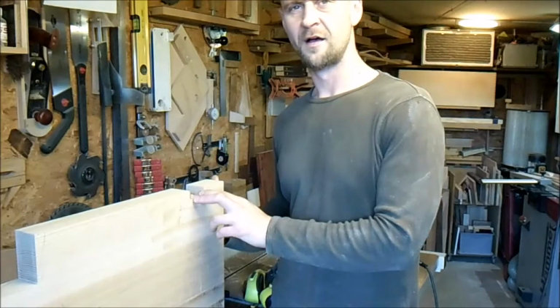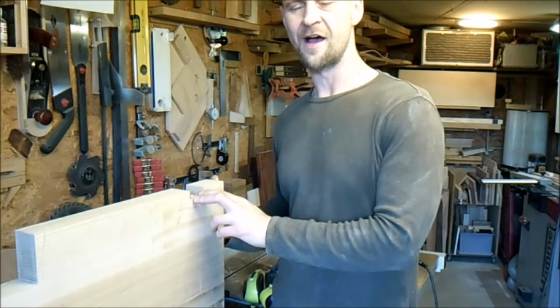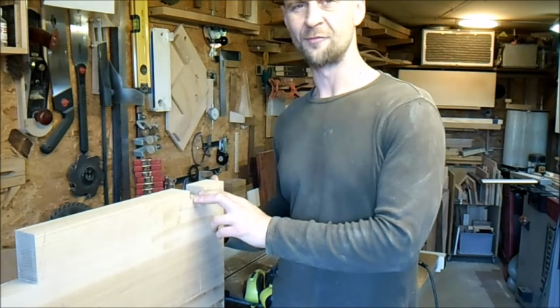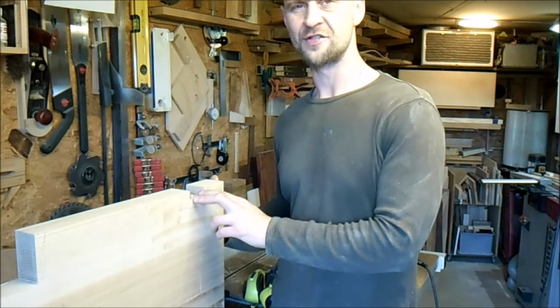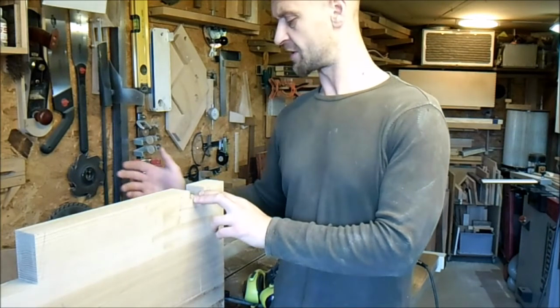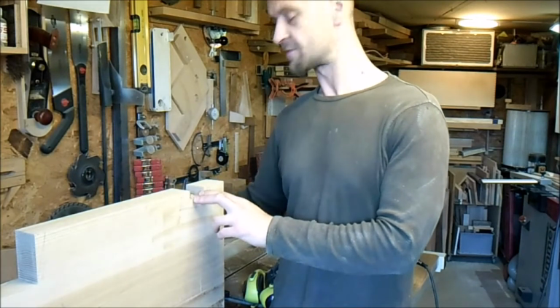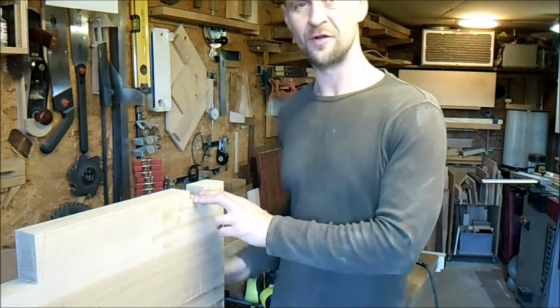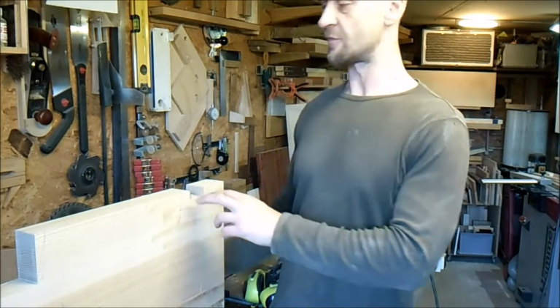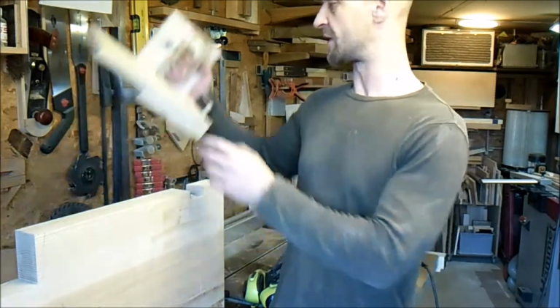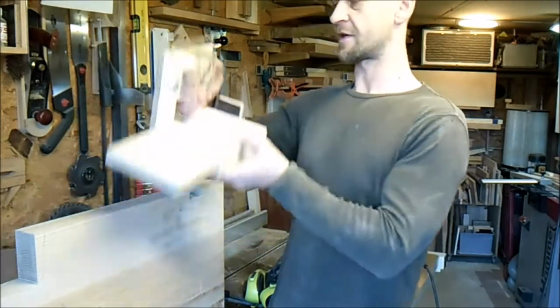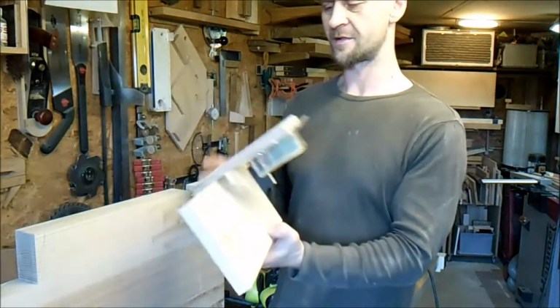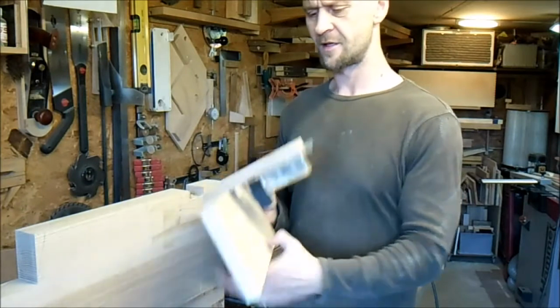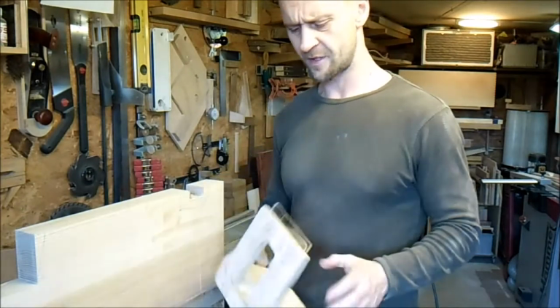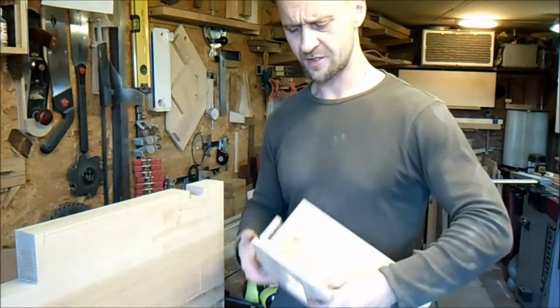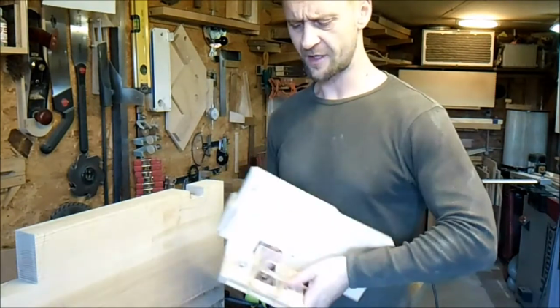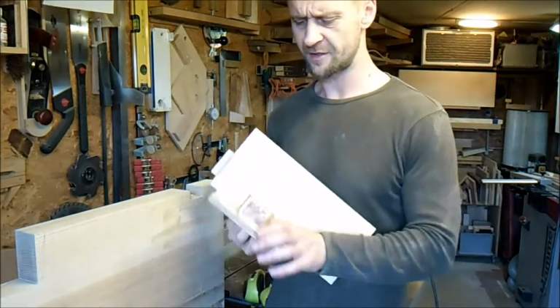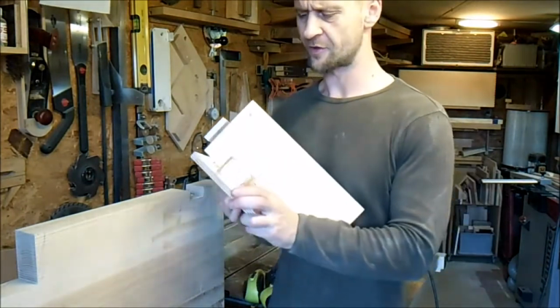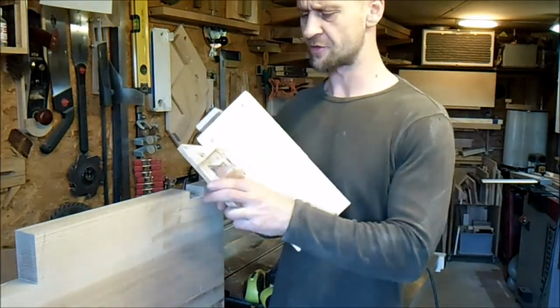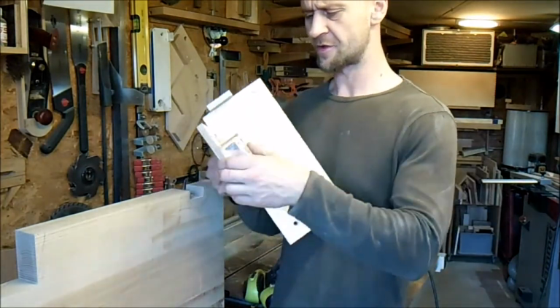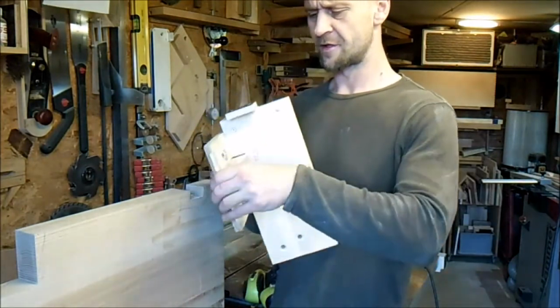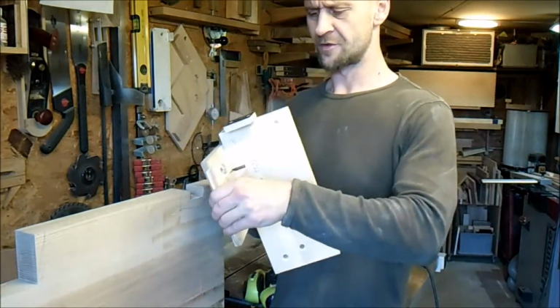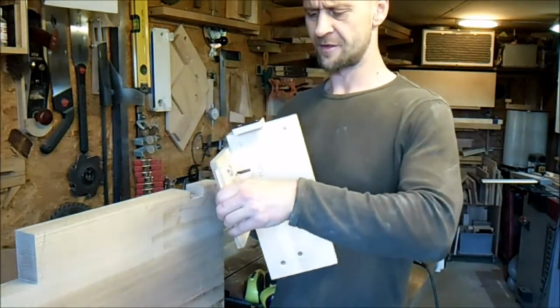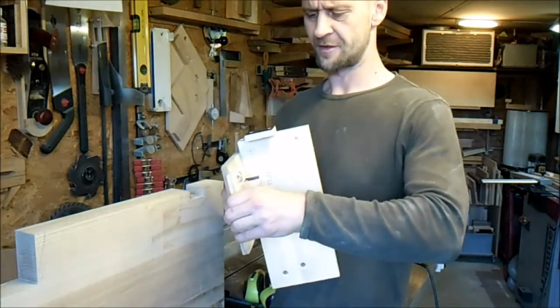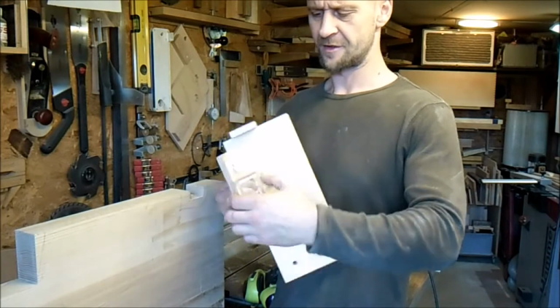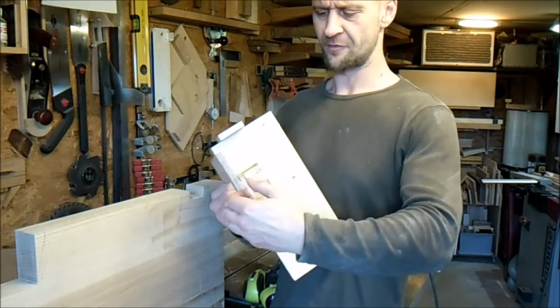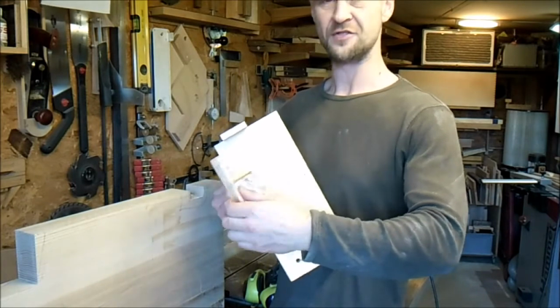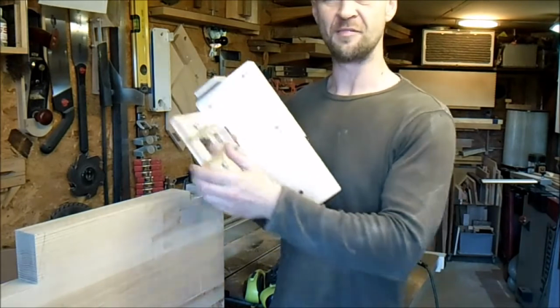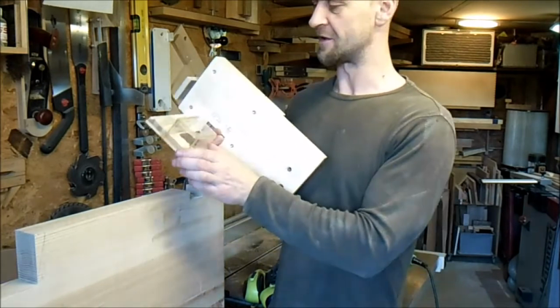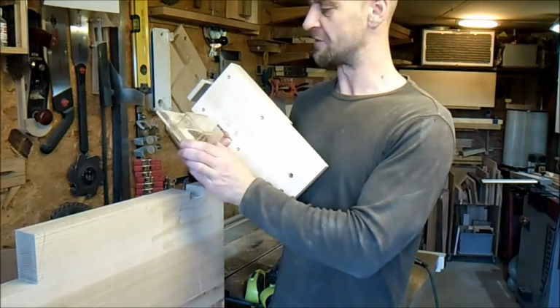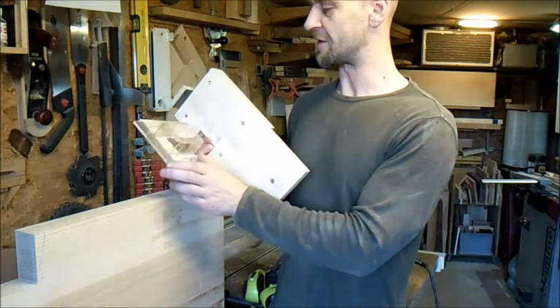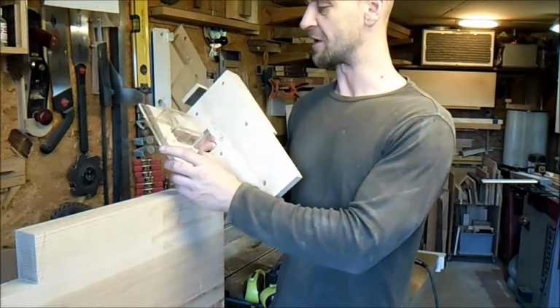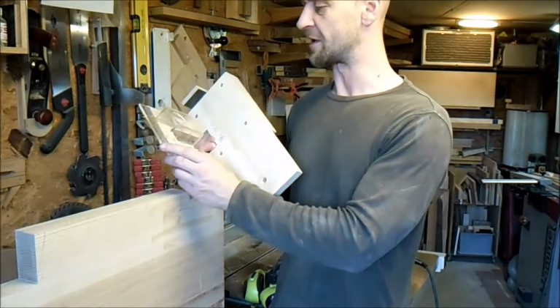Hi fellow rocking chair builders. This is Morten from Denmark again with a small idea, a small contribution to the rocking chair building thing we got going here.